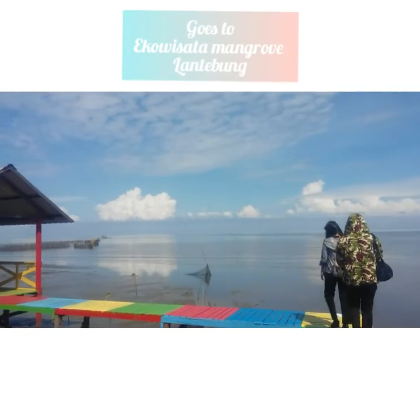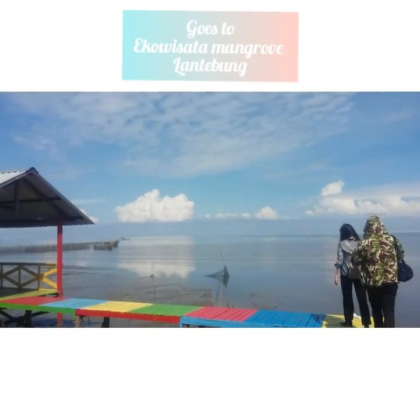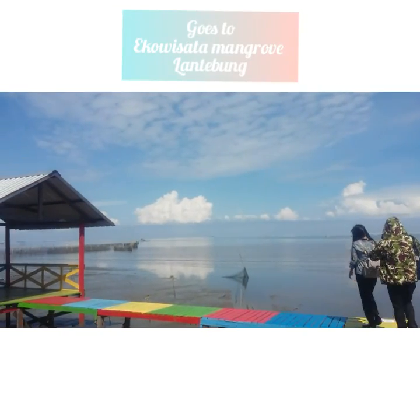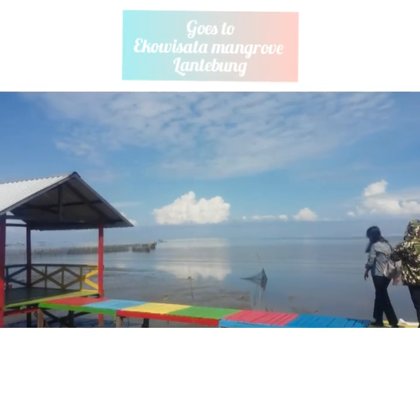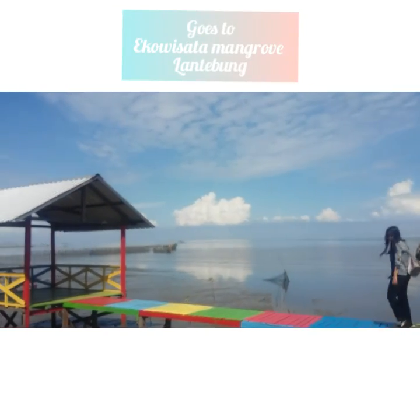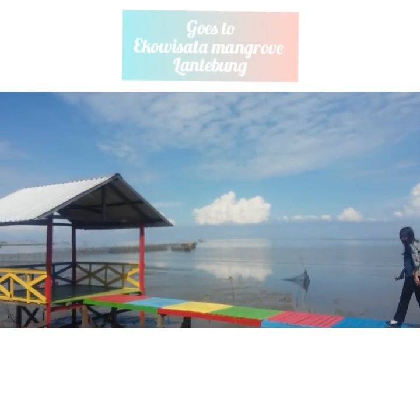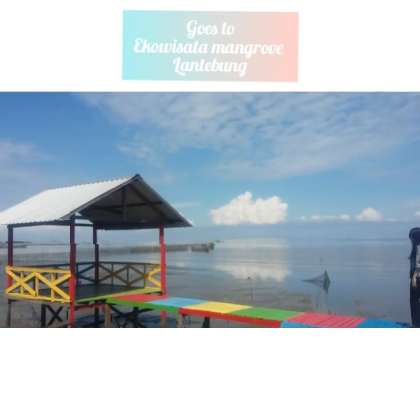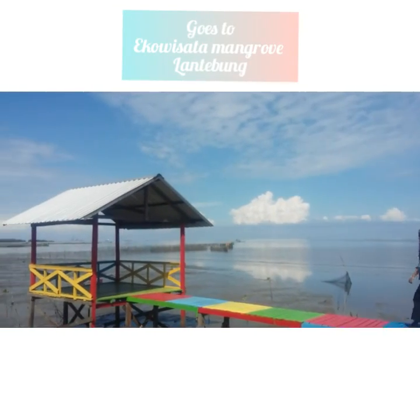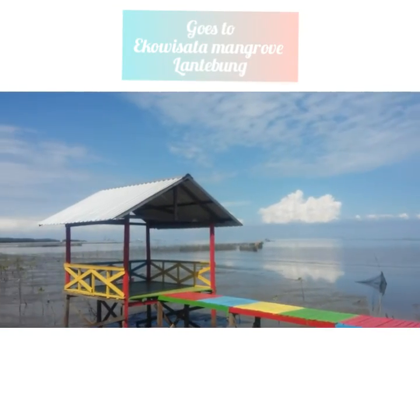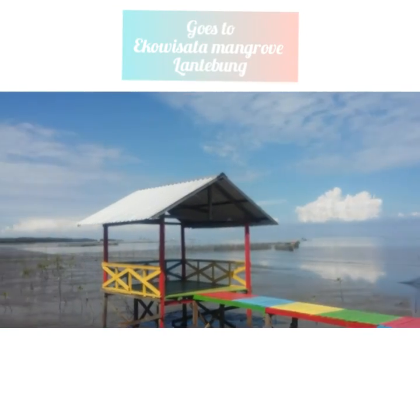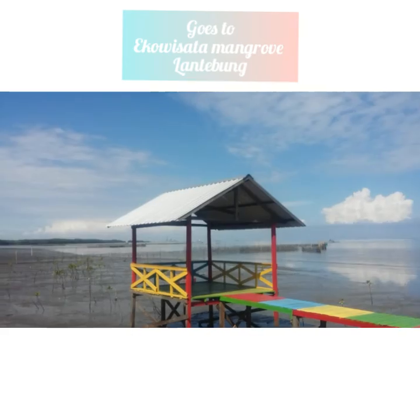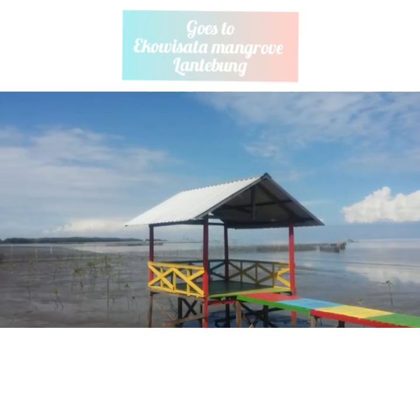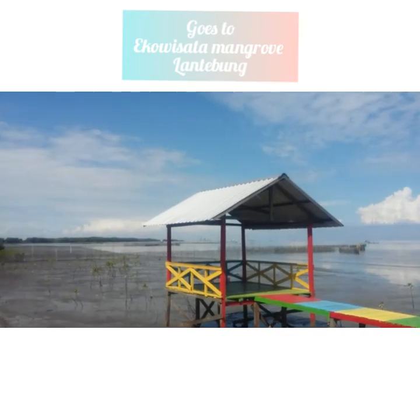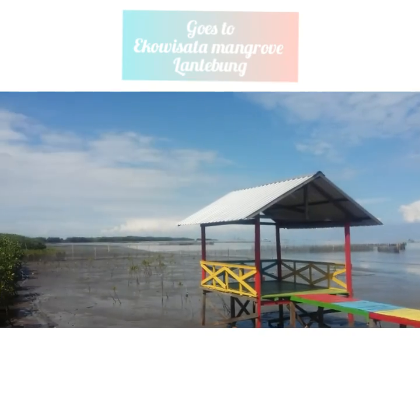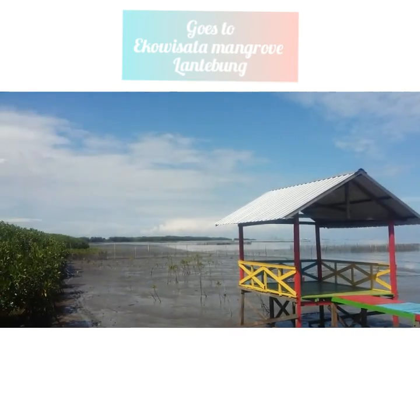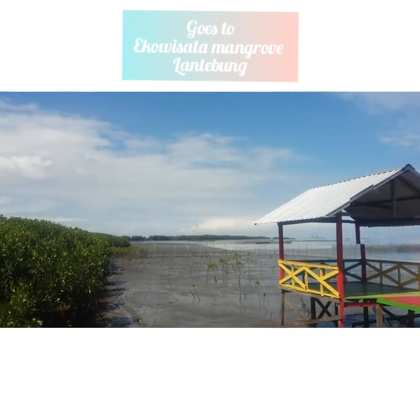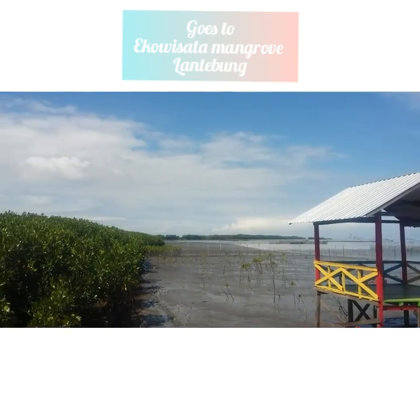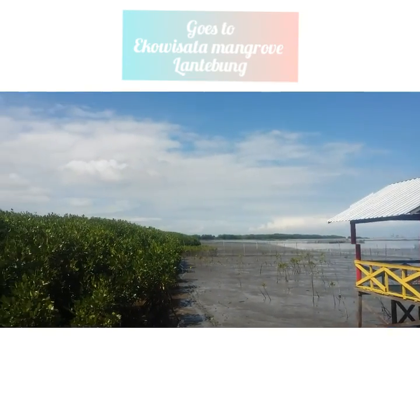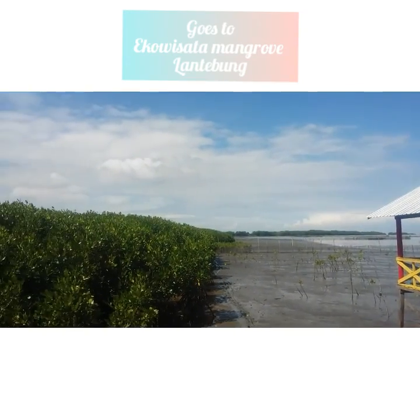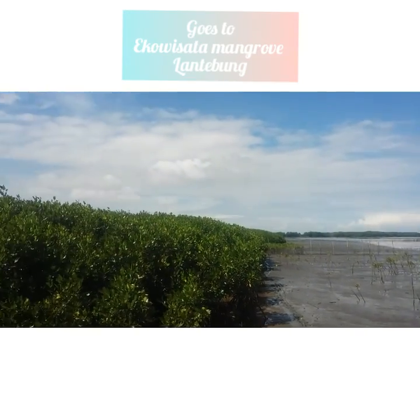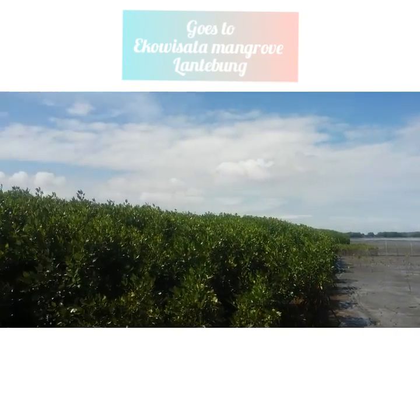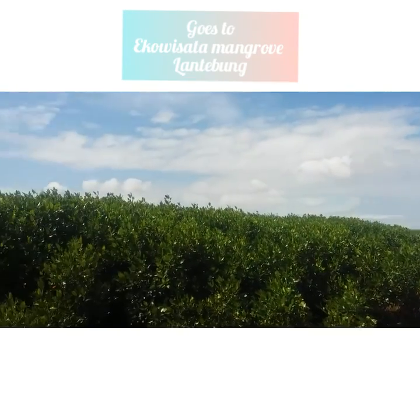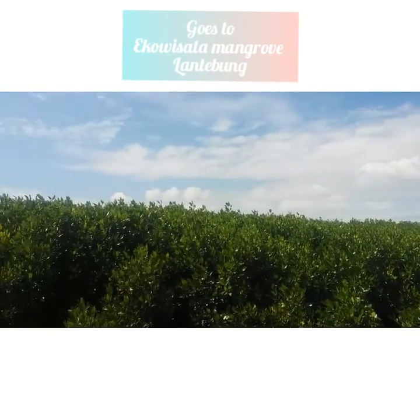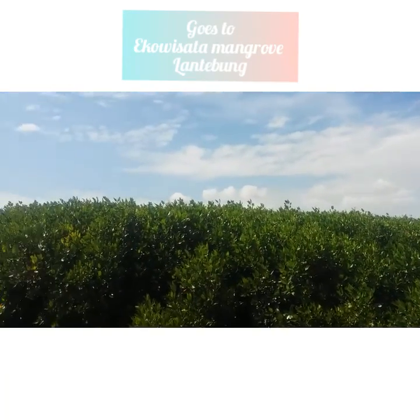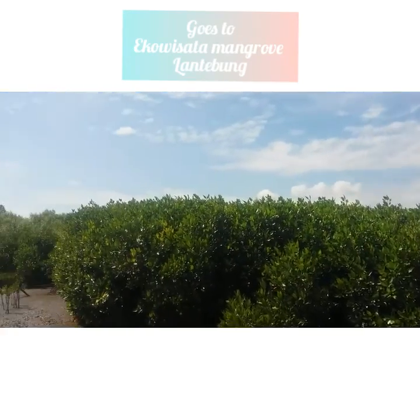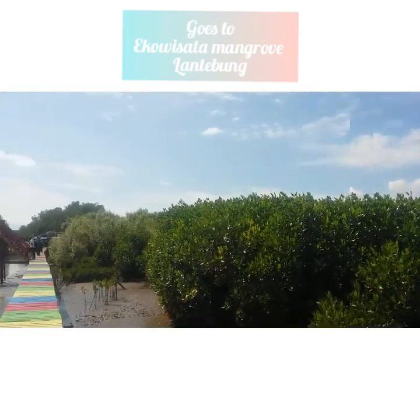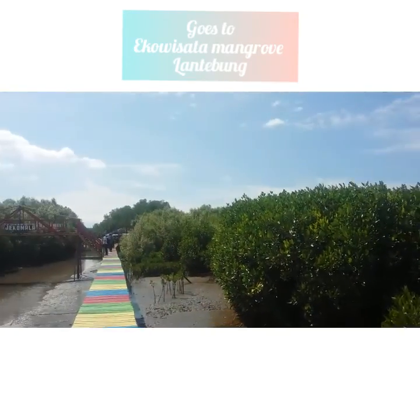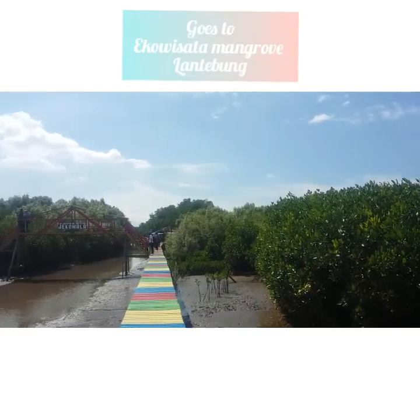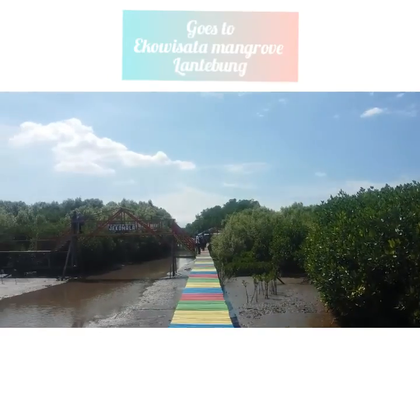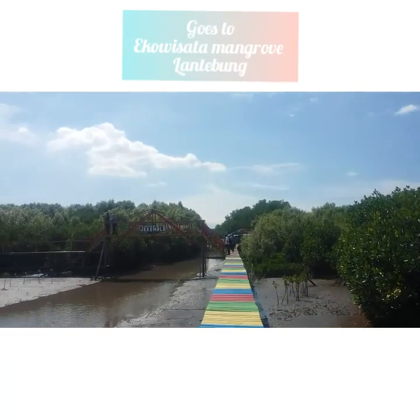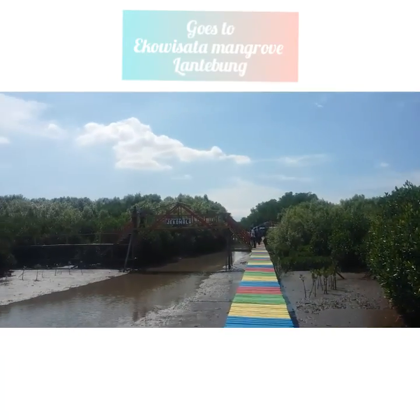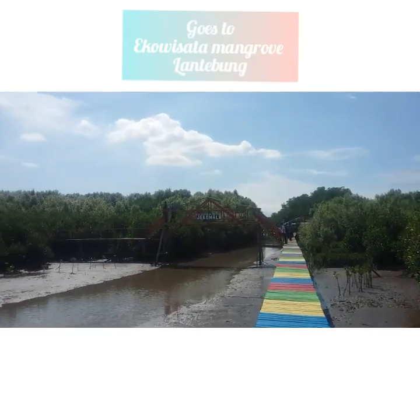Pemandangan yang eksotis juga akan kita lihat jika kita berada di tepi laut, dikarenakan perpaduan warna biru yang indah dengan biru langit yang cemerlang.